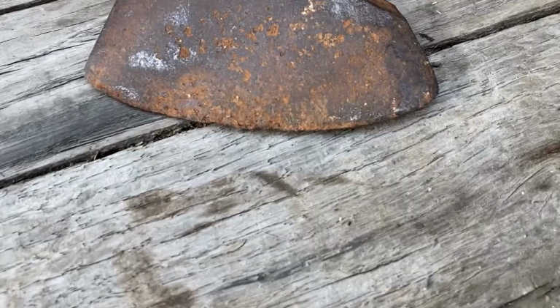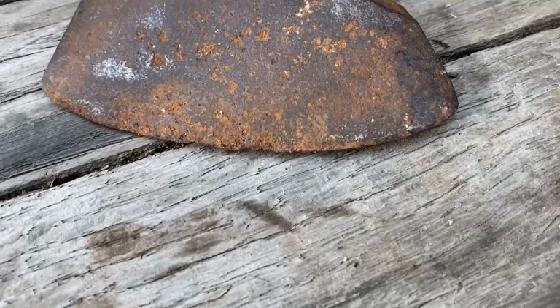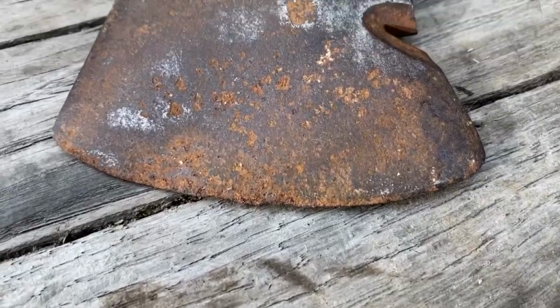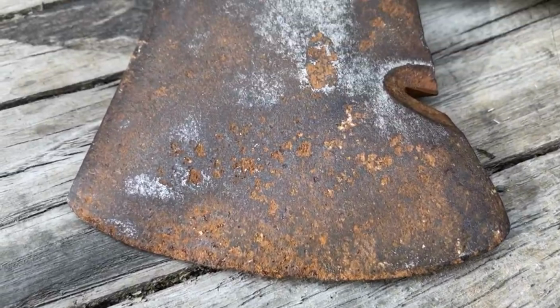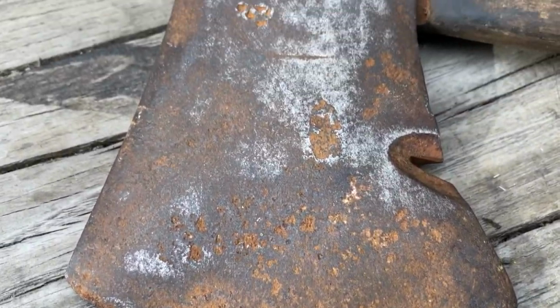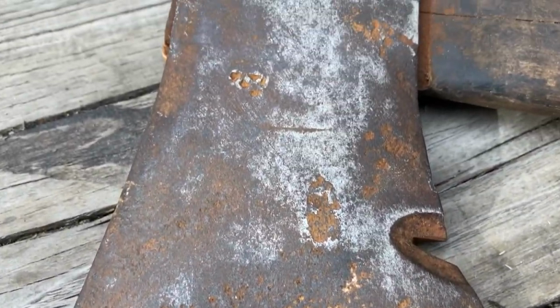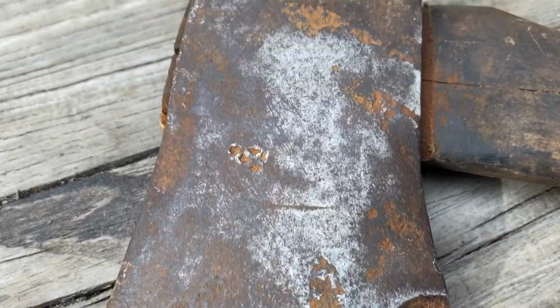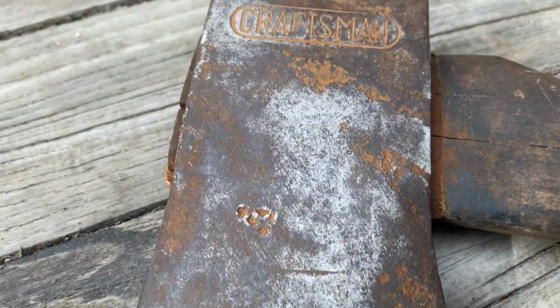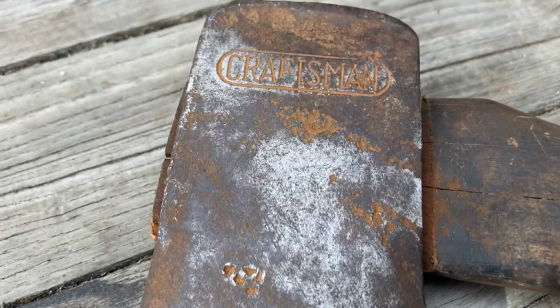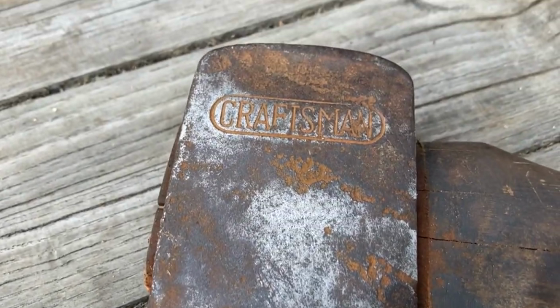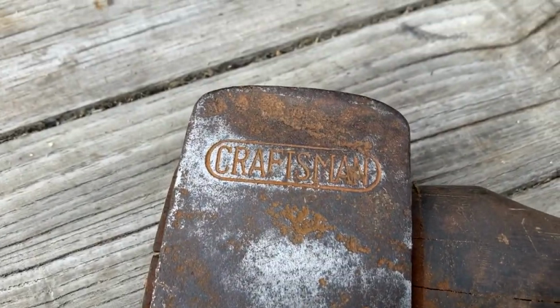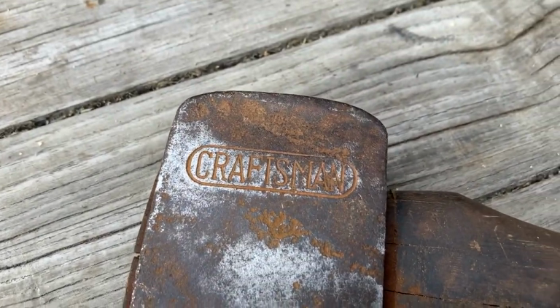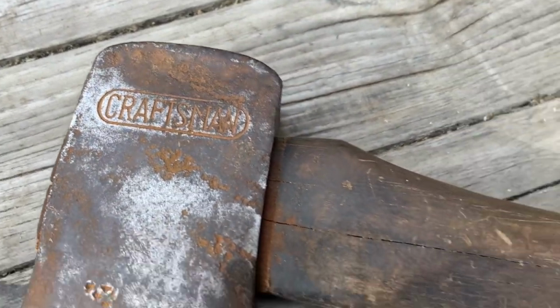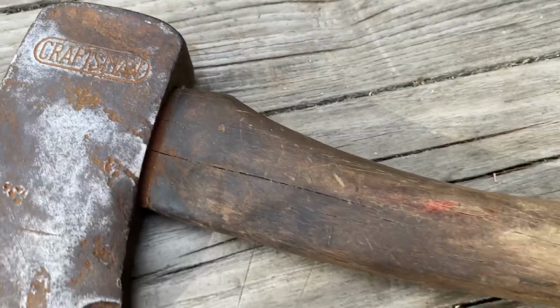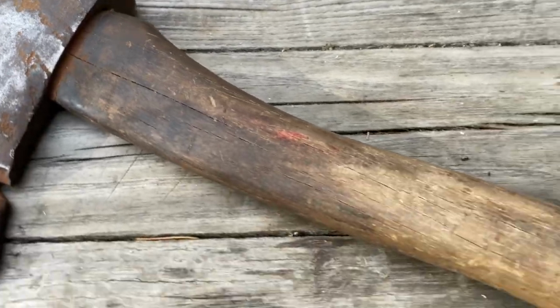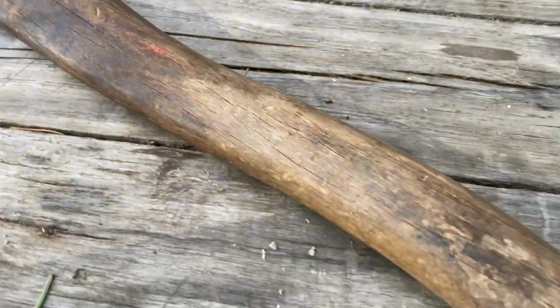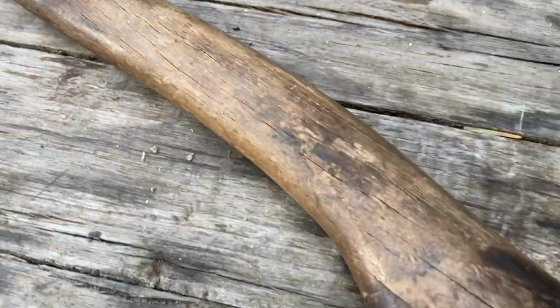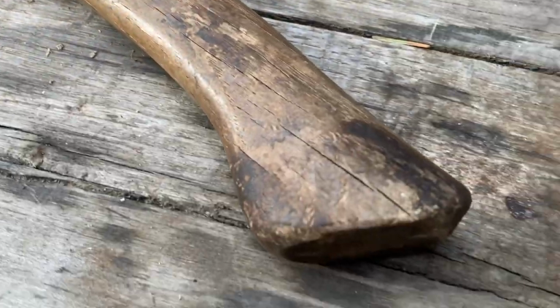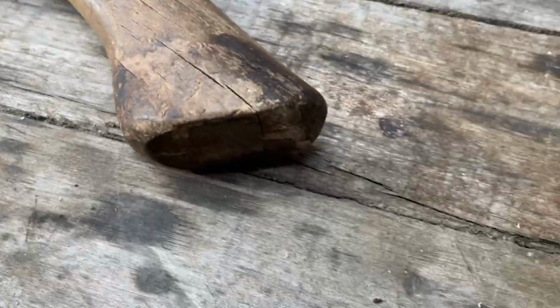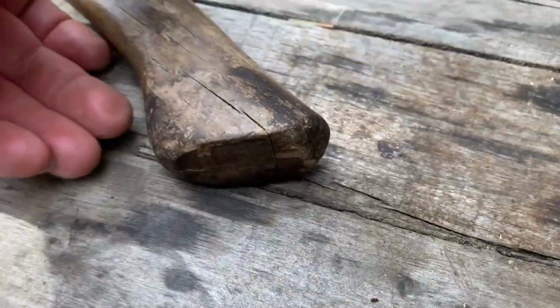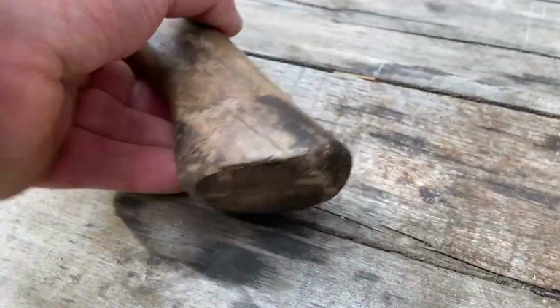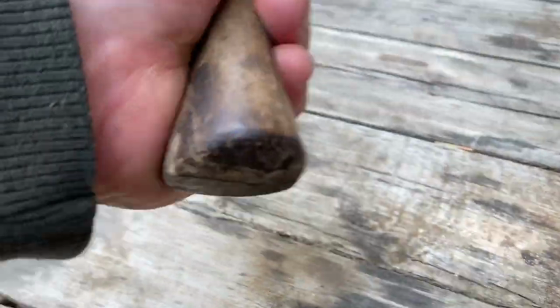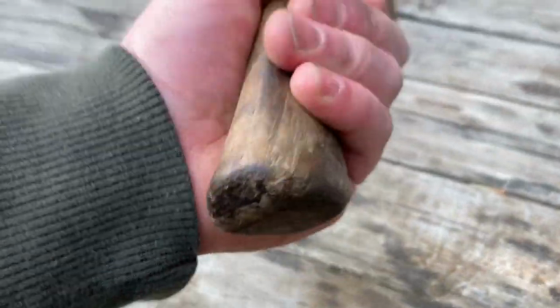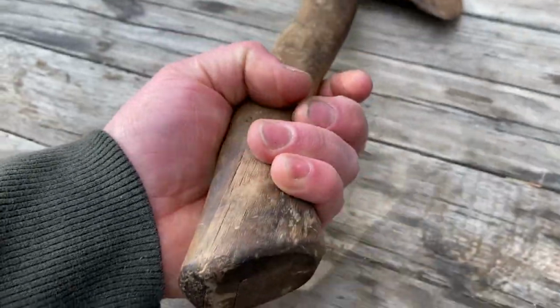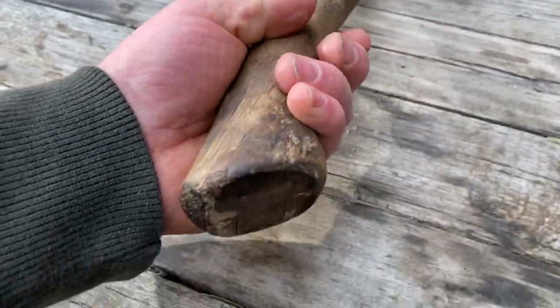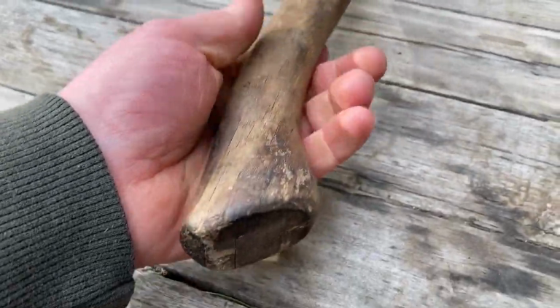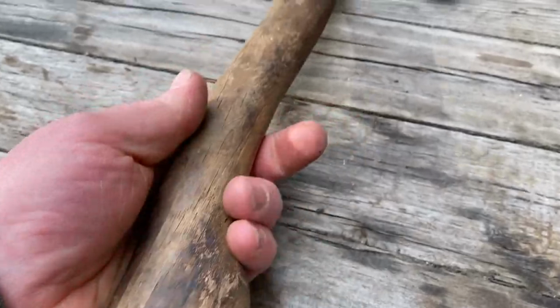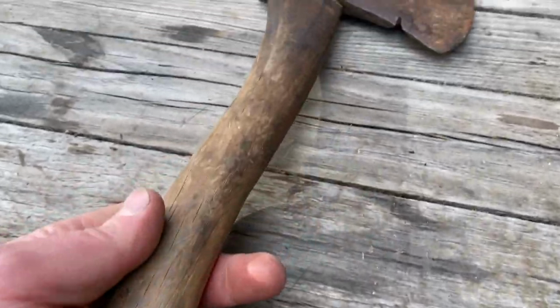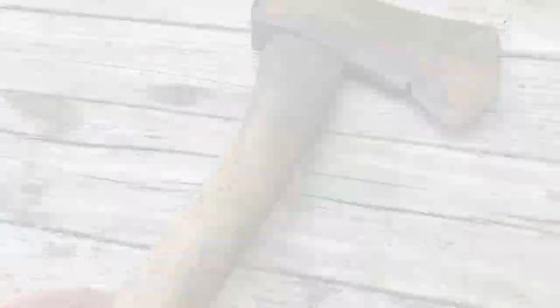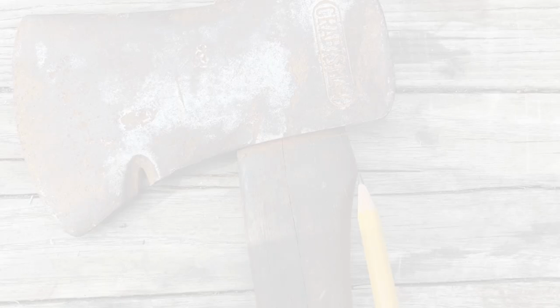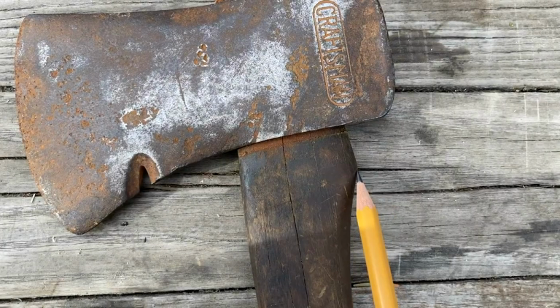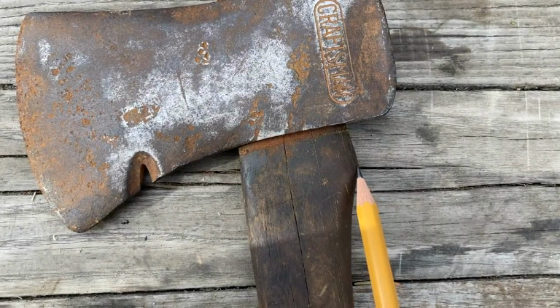Hello everyone, this is Gary, and in this episode I'm going to be restoring this craftsman hatchet. The head is a little loose but the handle feels like it's in pretty good condition, feels solid.